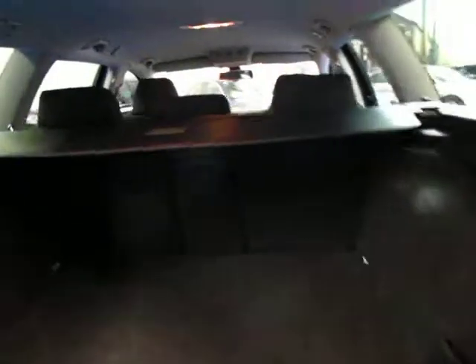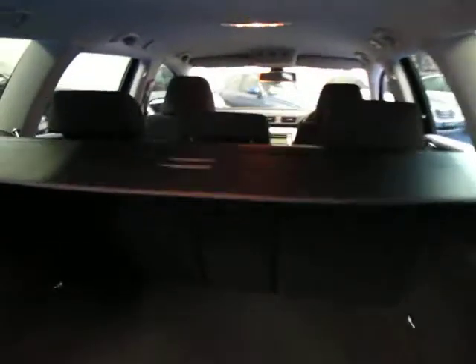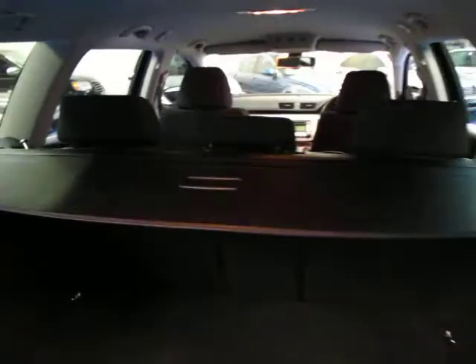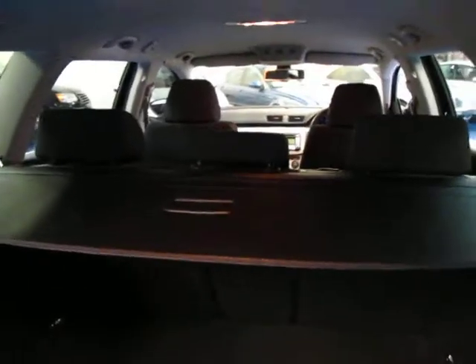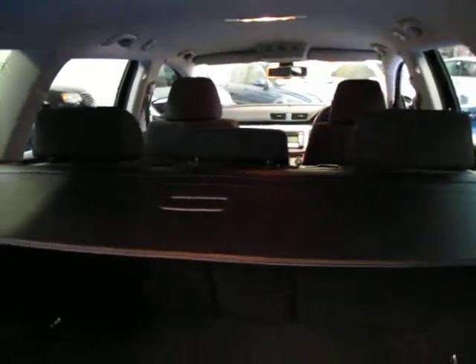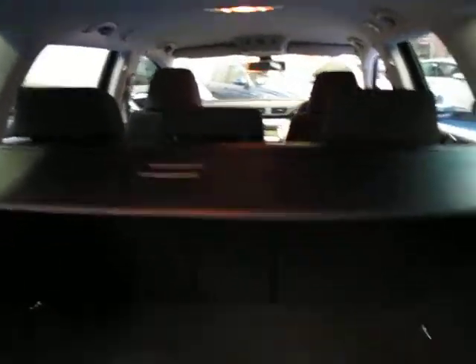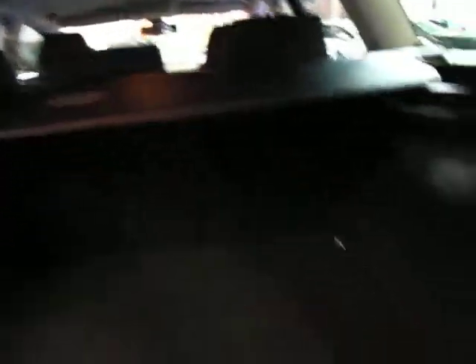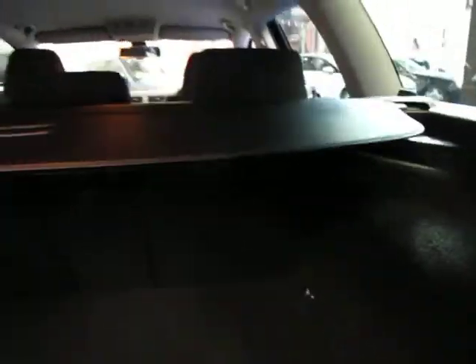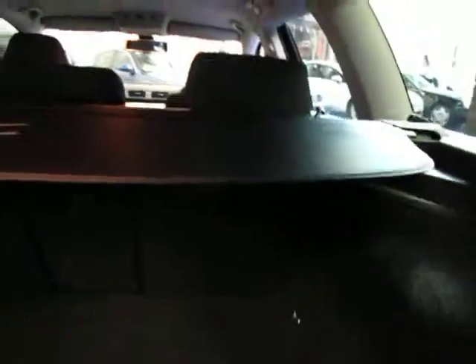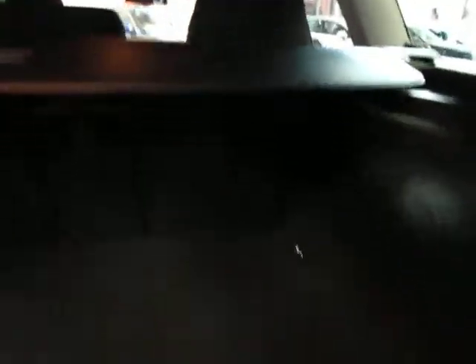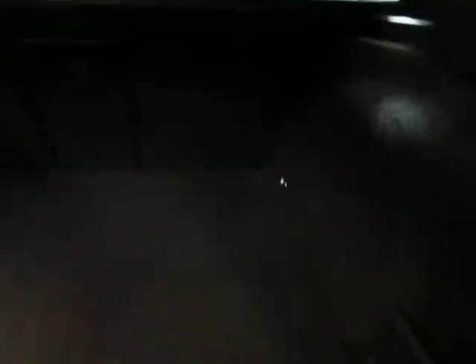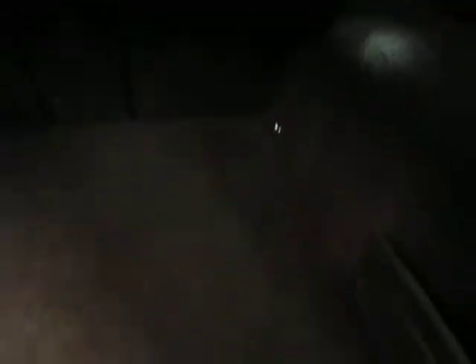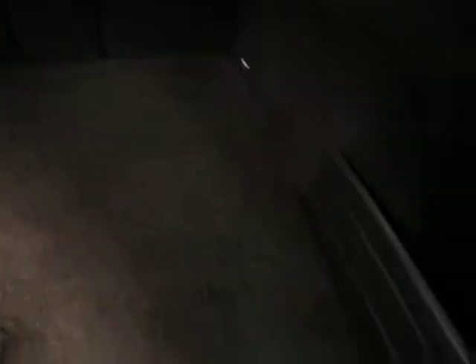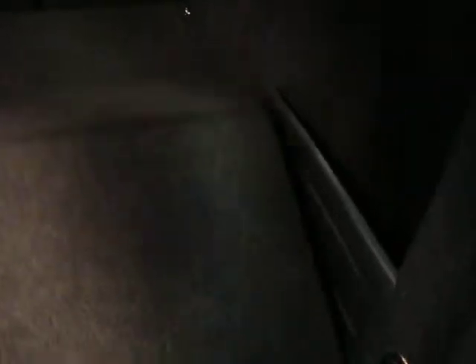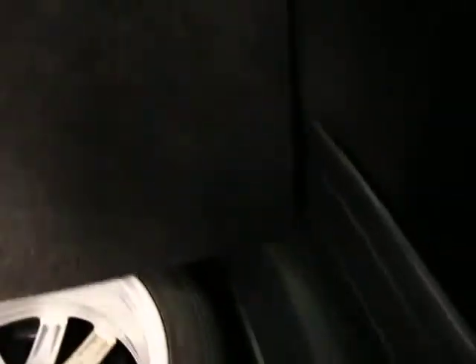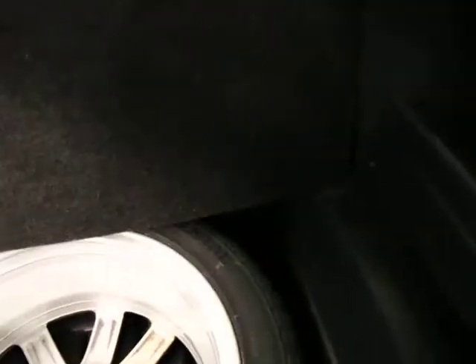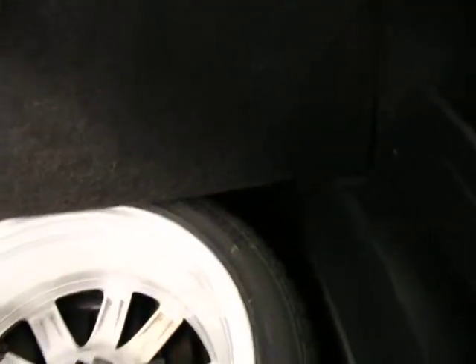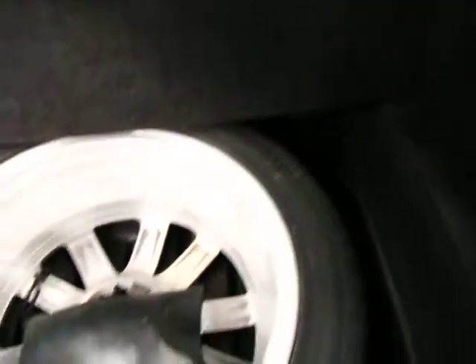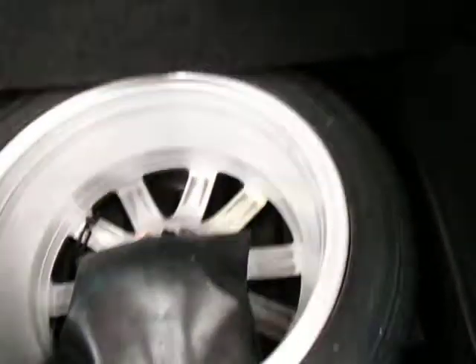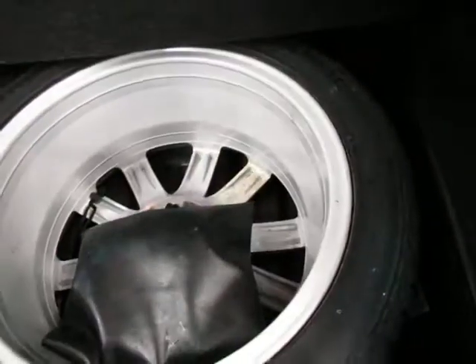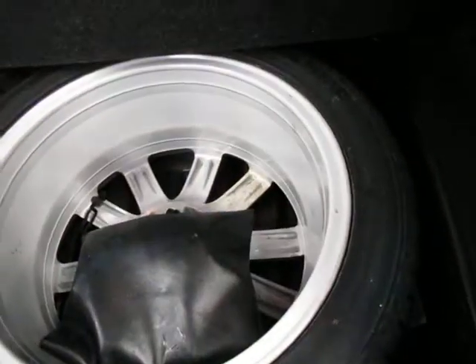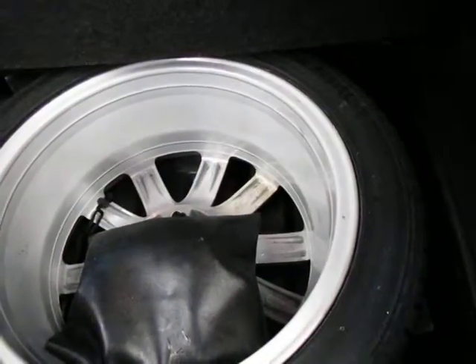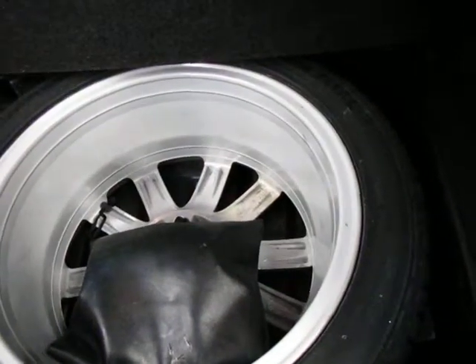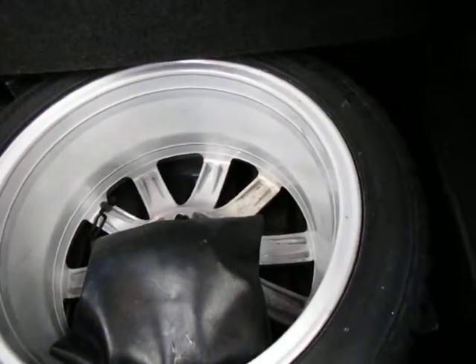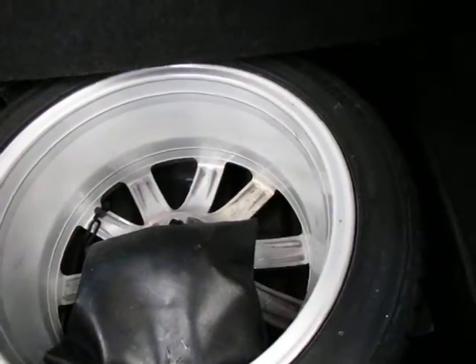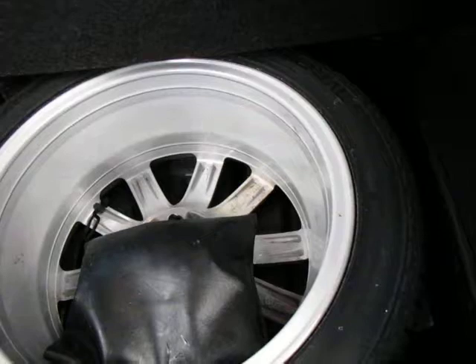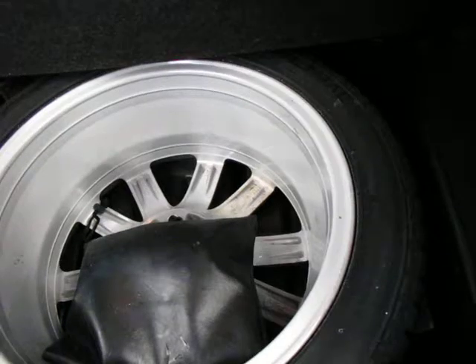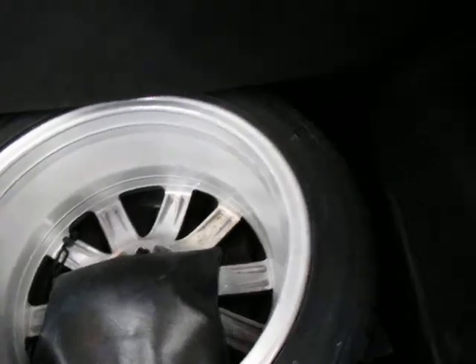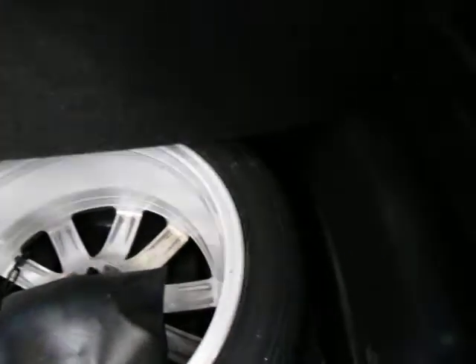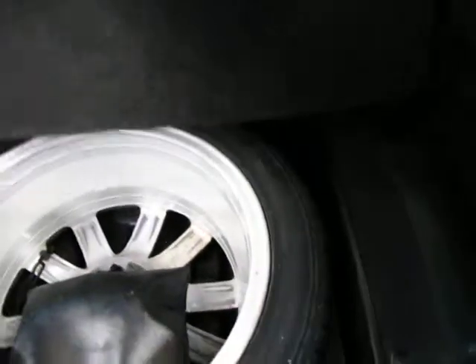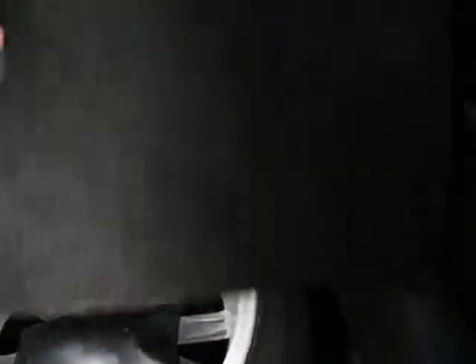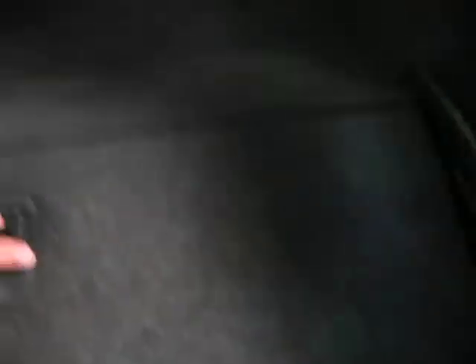It's got your rear cargo net and parcel shelf so that if you have things in the back of the car, people can't see them from the outside. It's also got your spare wheel and tool kit, which definitely doesn't look like it's ever been on the car, which is great.